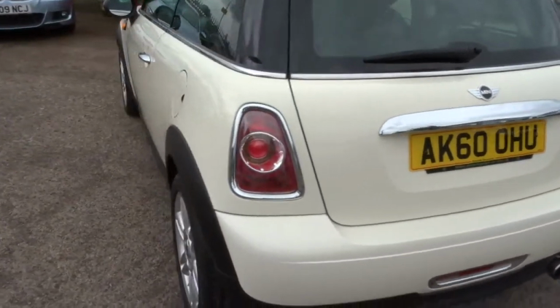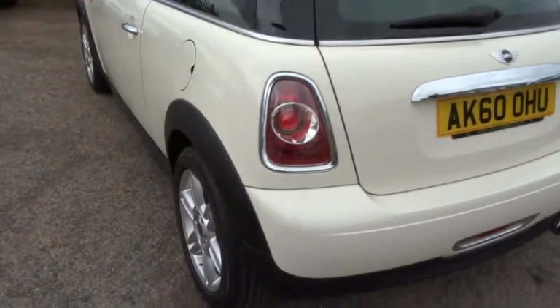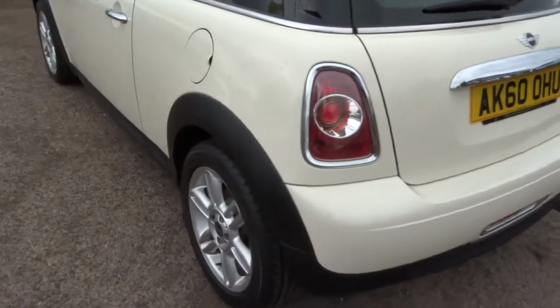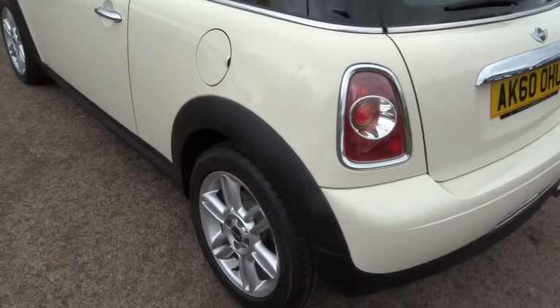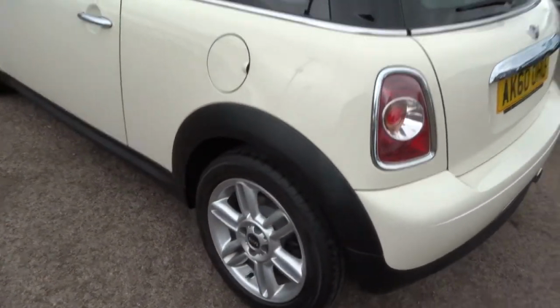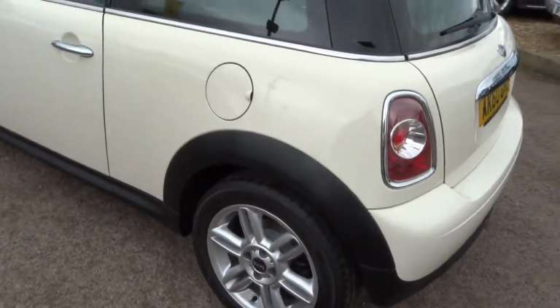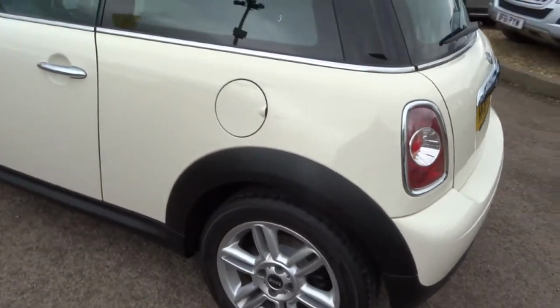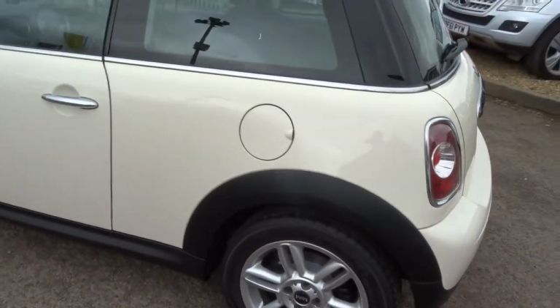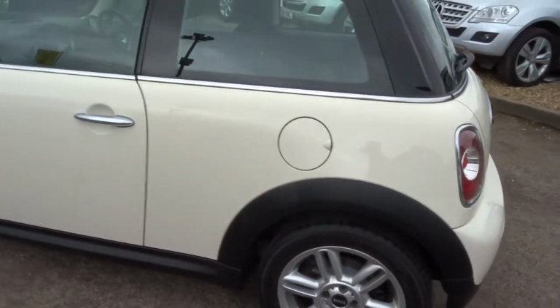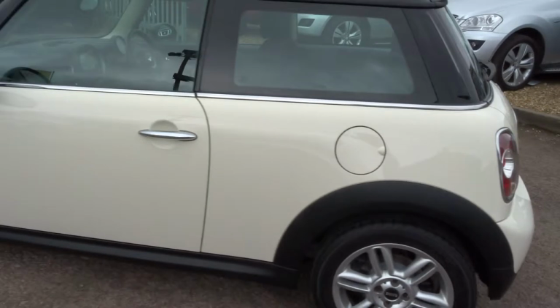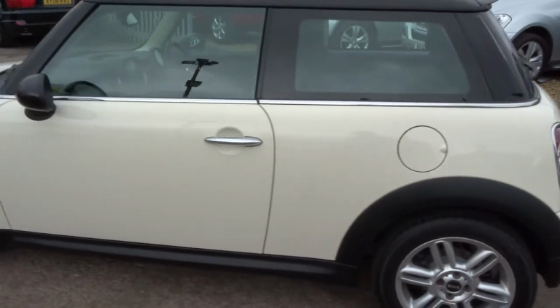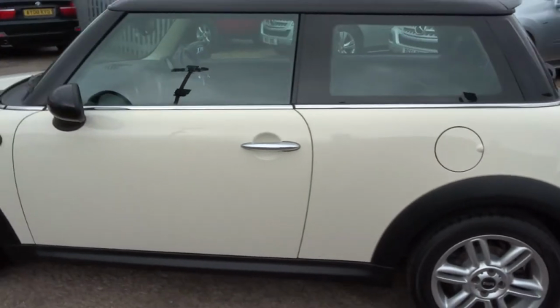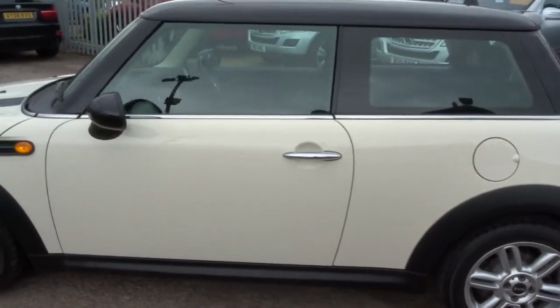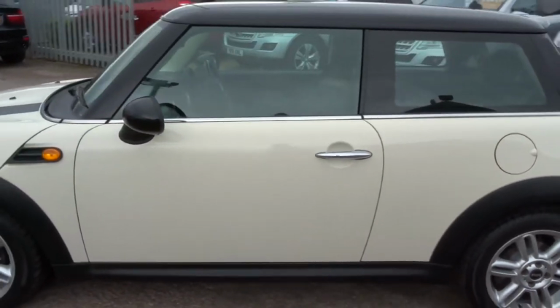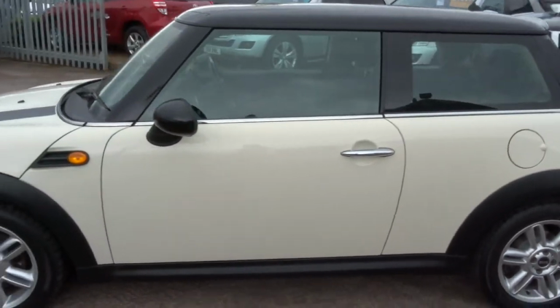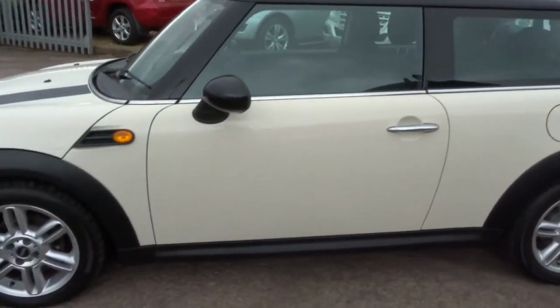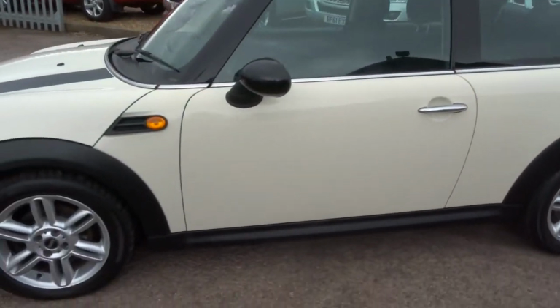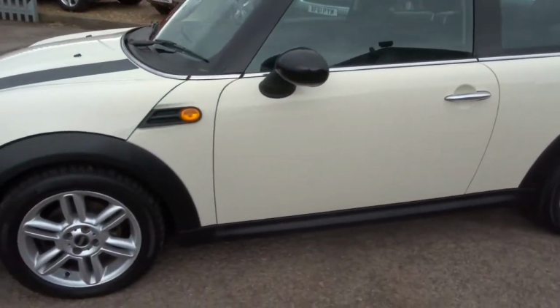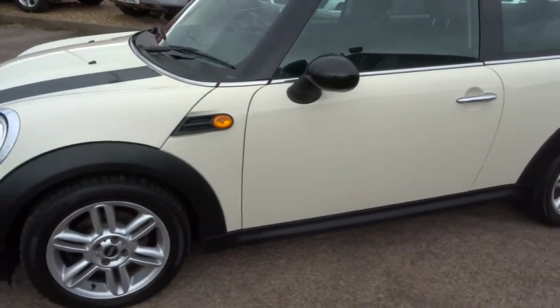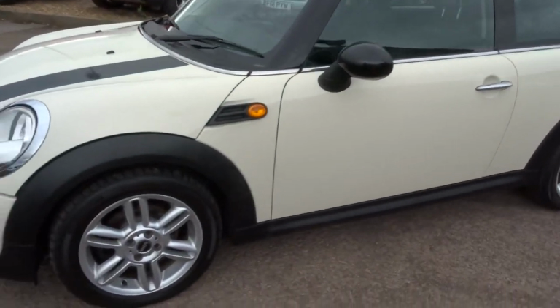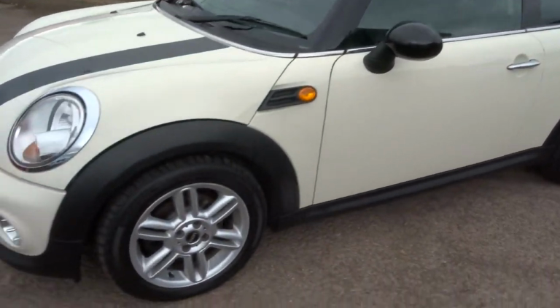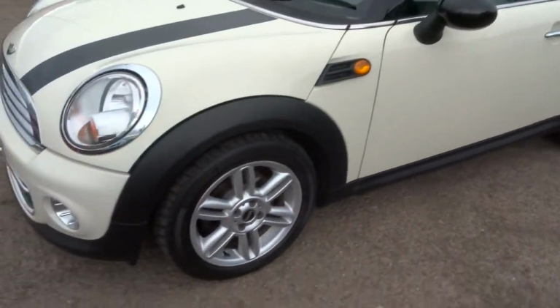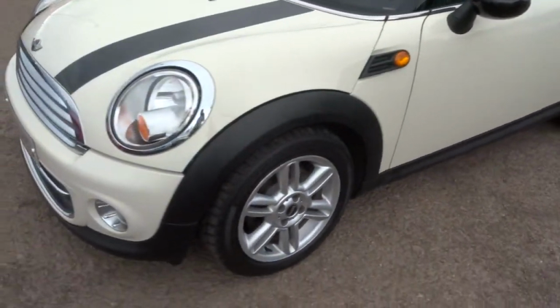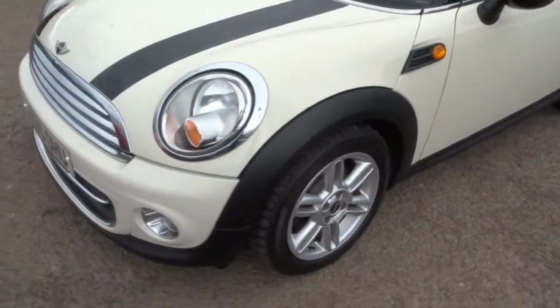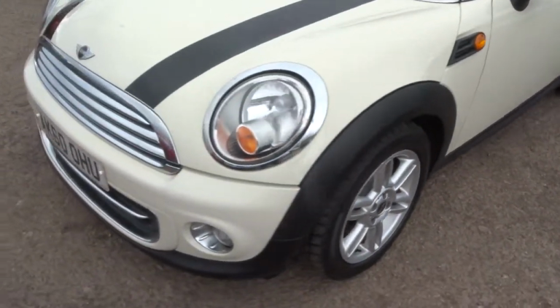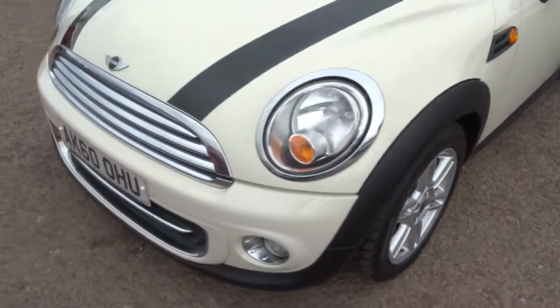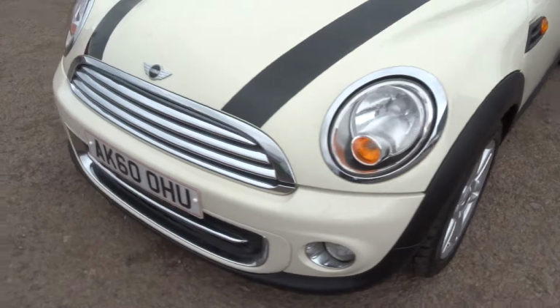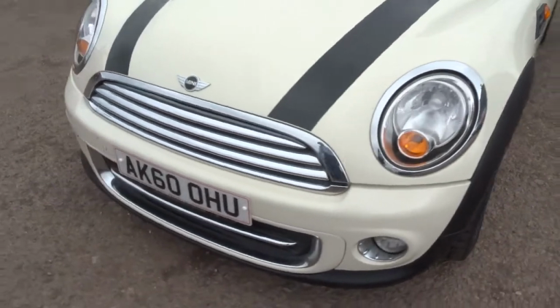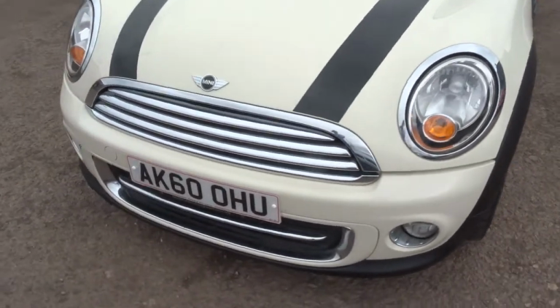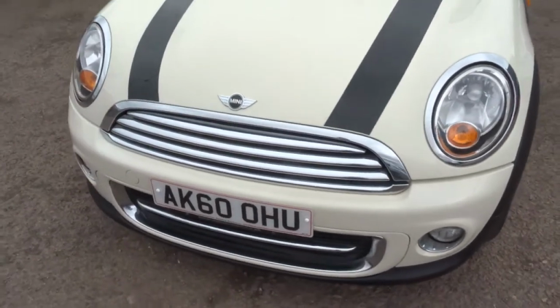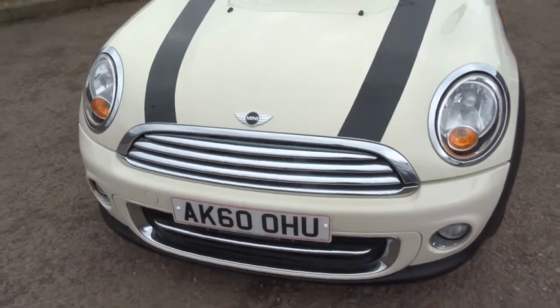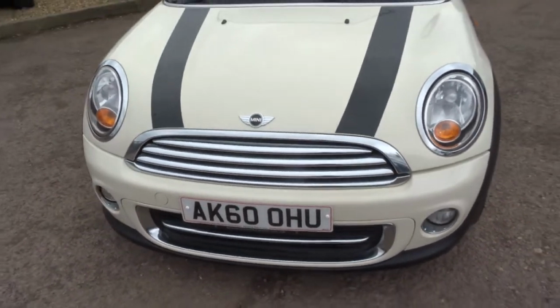Gorgeous Mini alloy wheels. The cream exterior contrasts very well with the black parts of the car, including these go-faster stripes at the front.